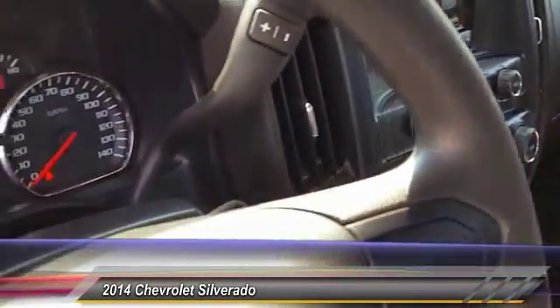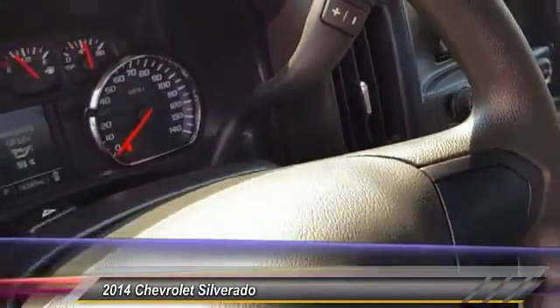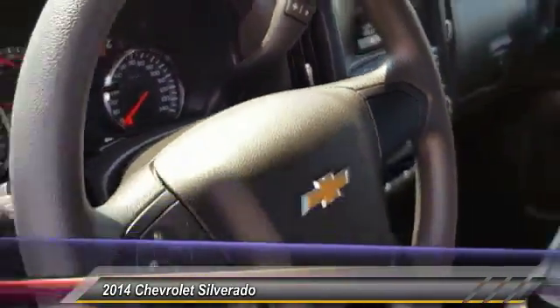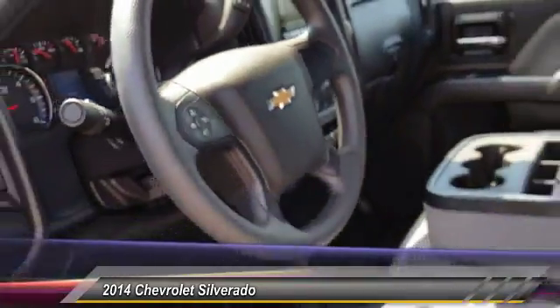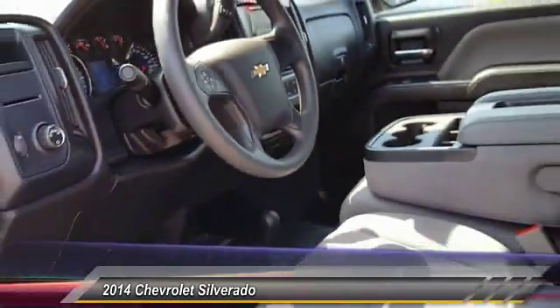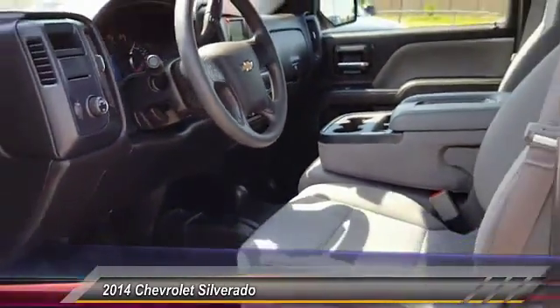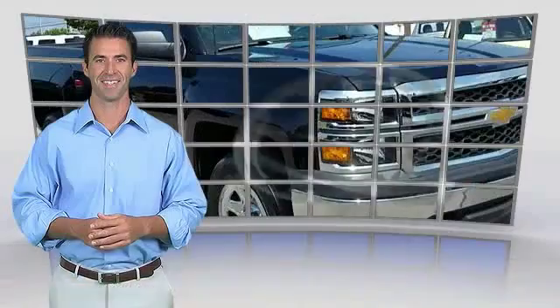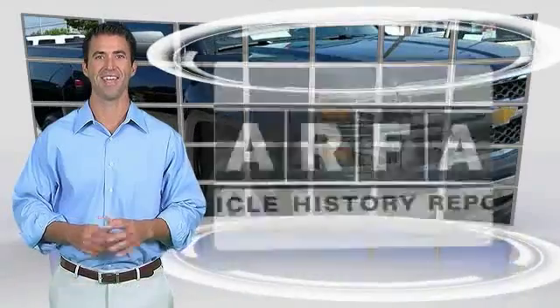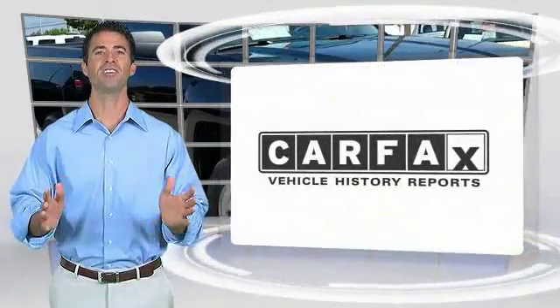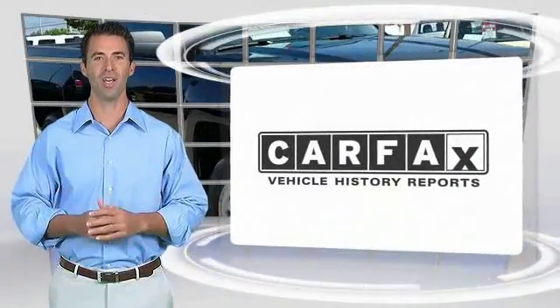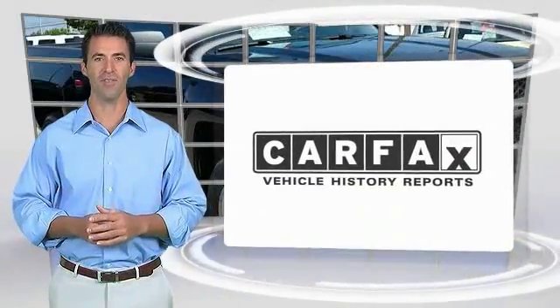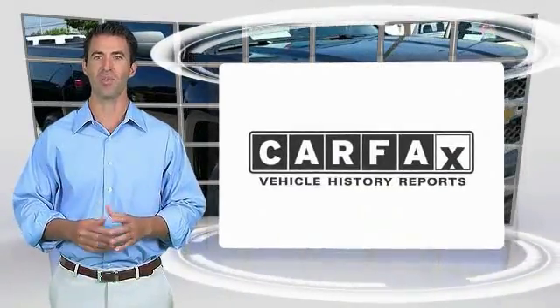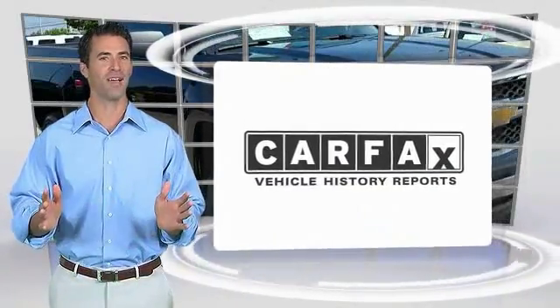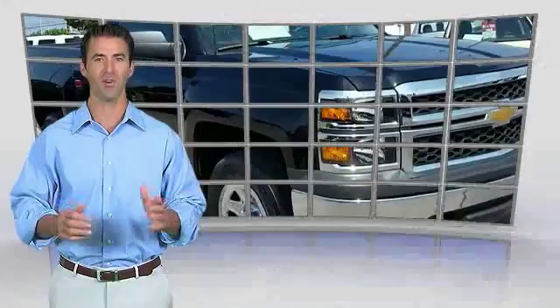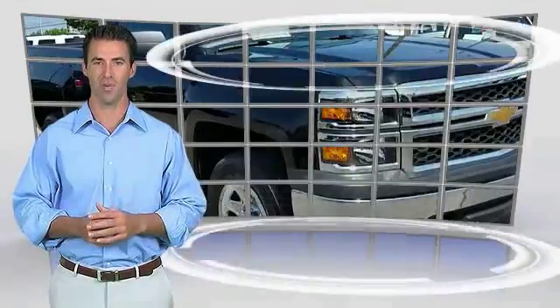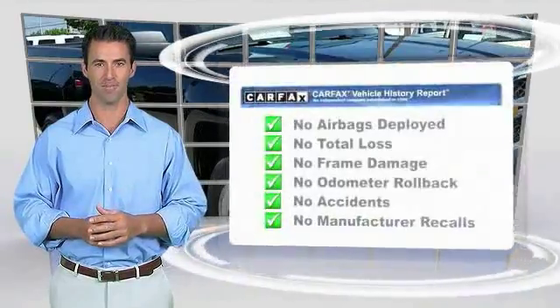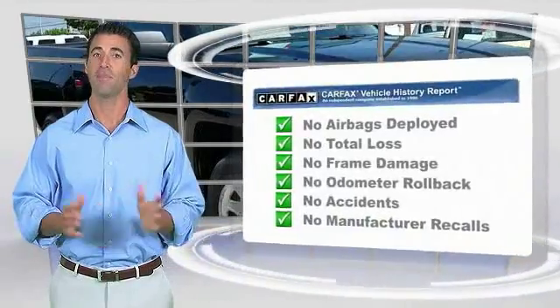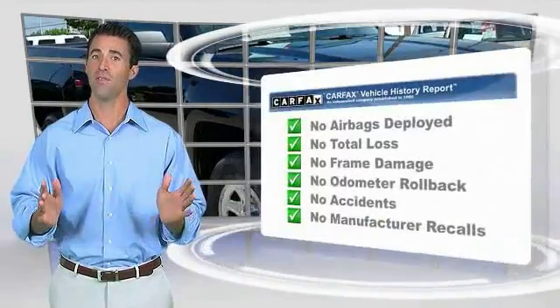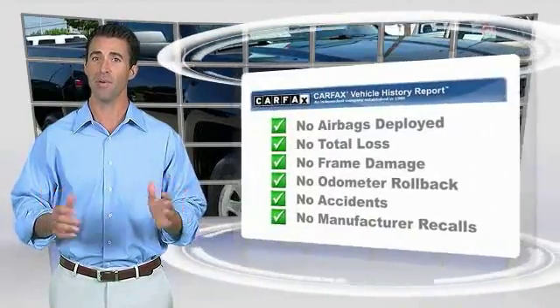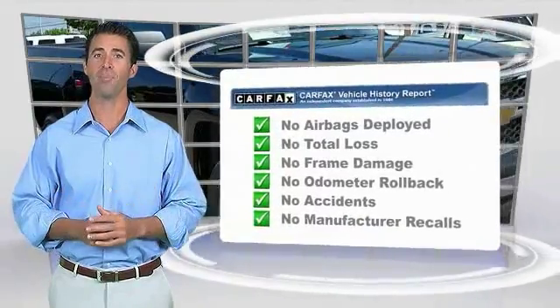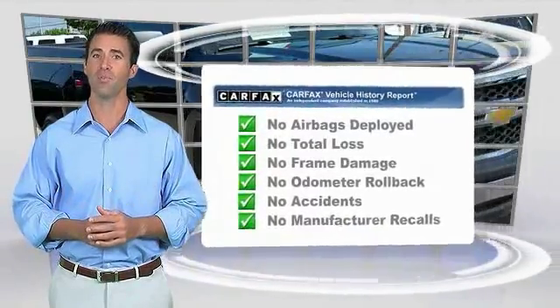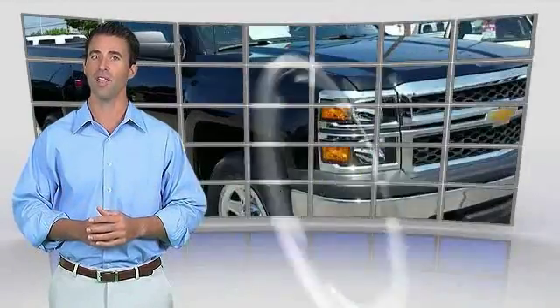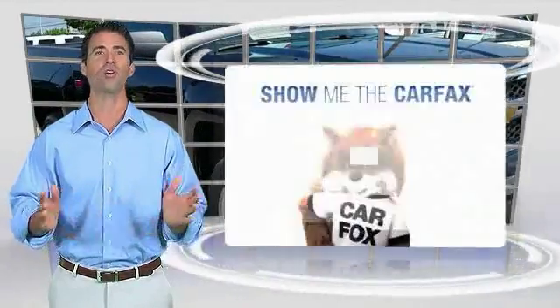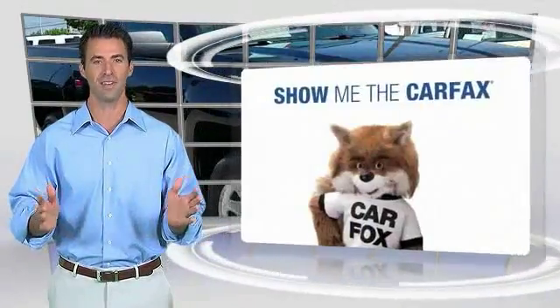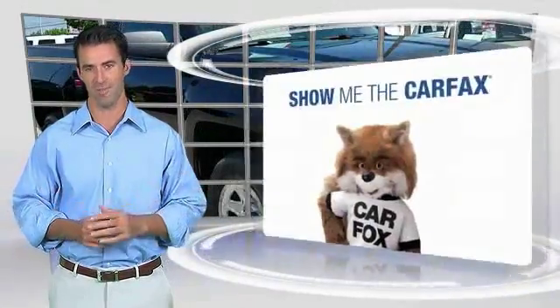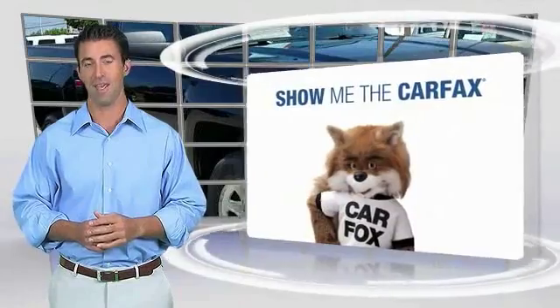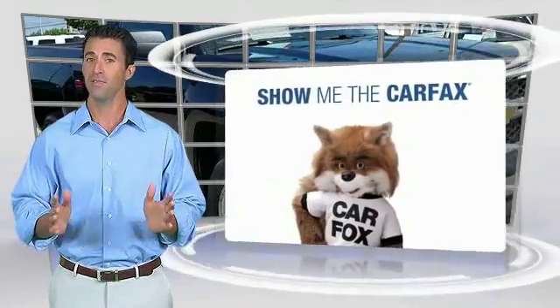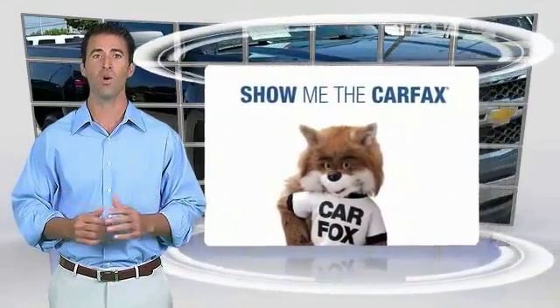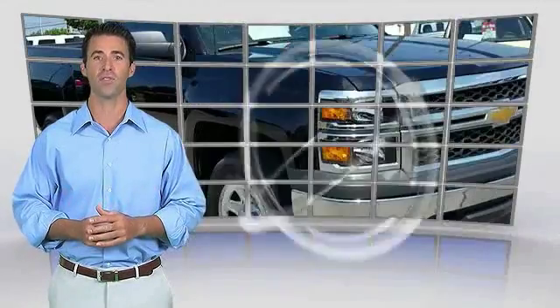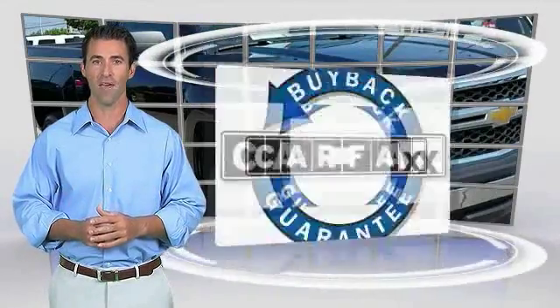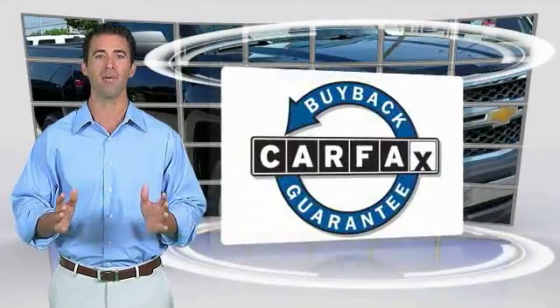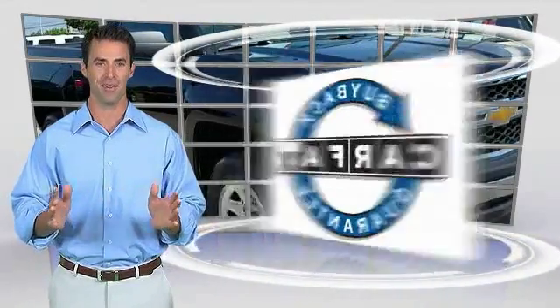Your new ride is just a phone call away. Here's another high-quality vehicle with the Carfax Vehicle History Report. Be sure to find a complimentary copy of this report online or contact the dealership. This vehicle qualifies for the Carfax Buy Back Guarantee.